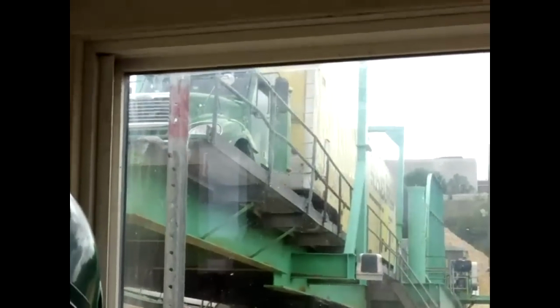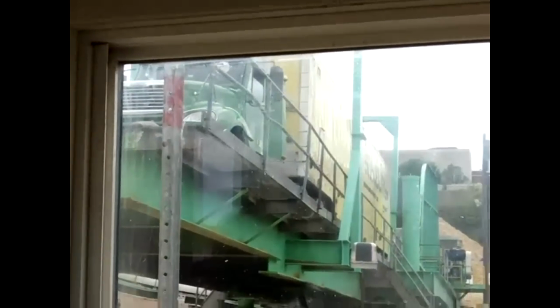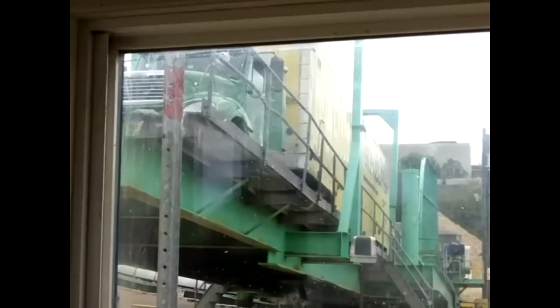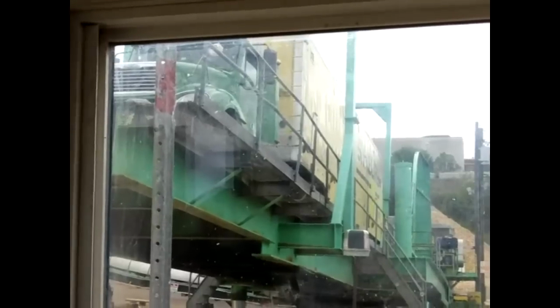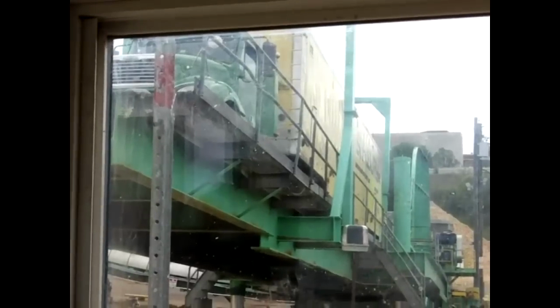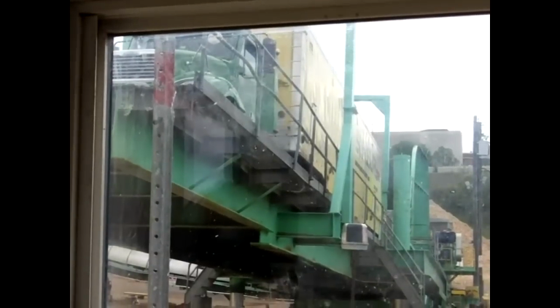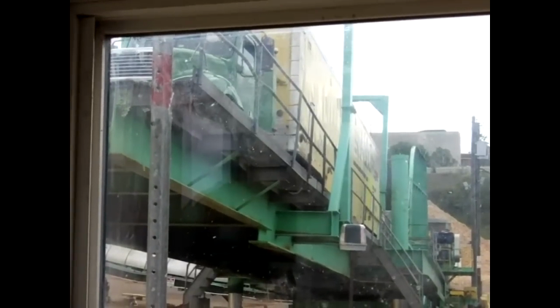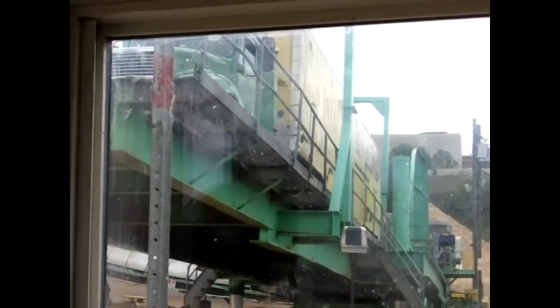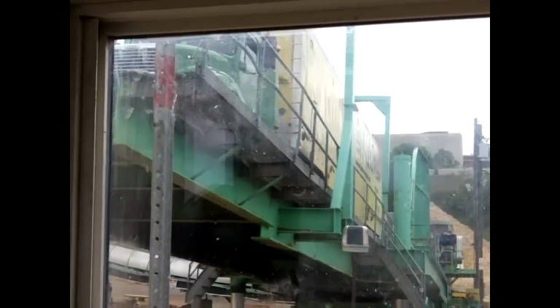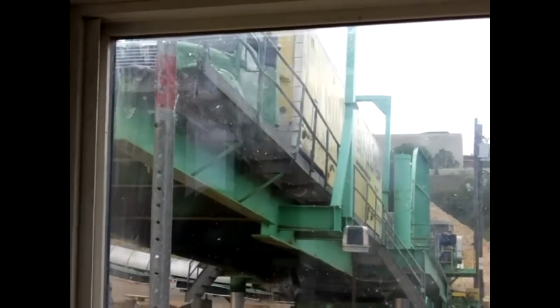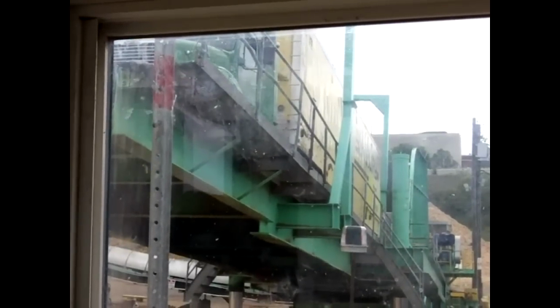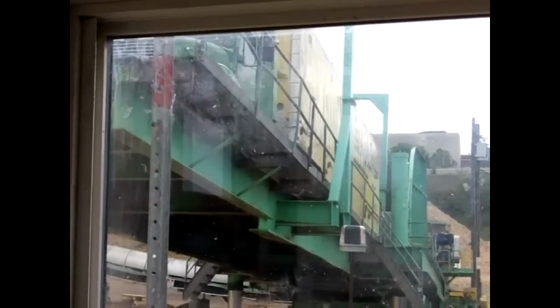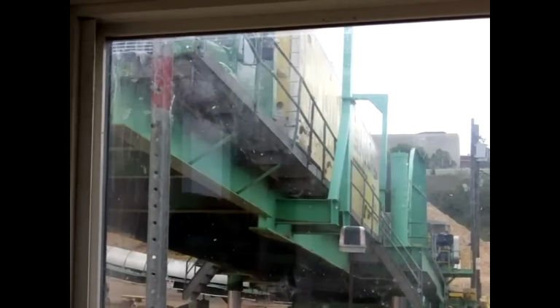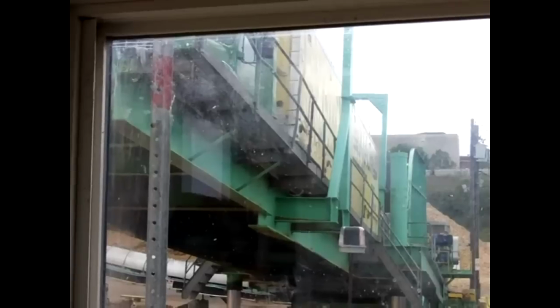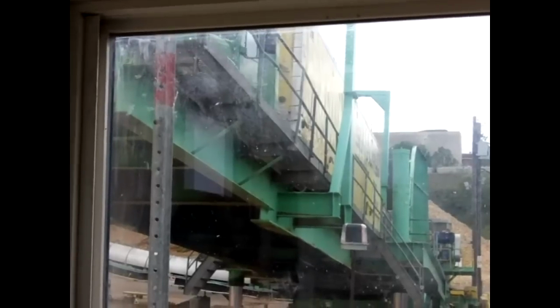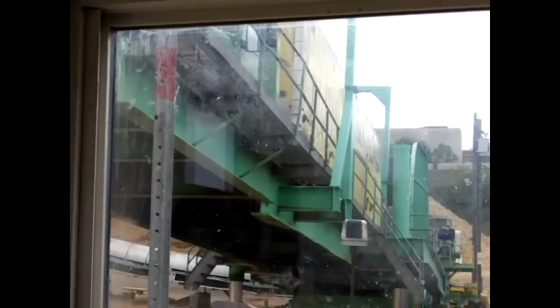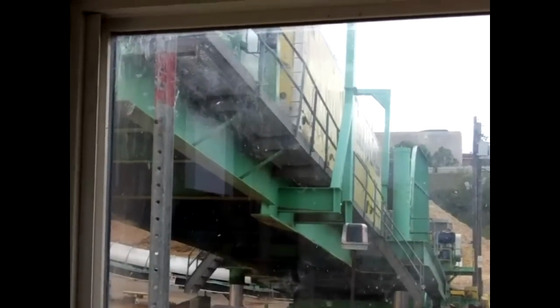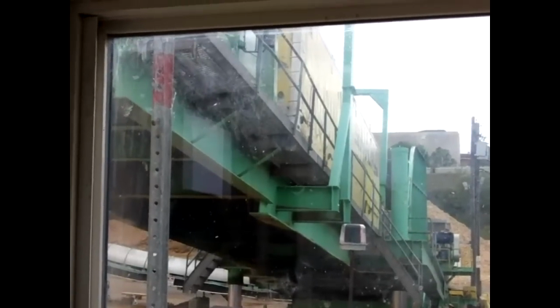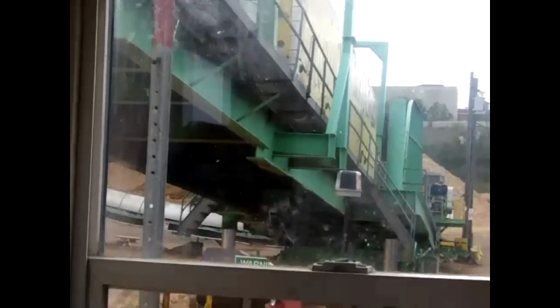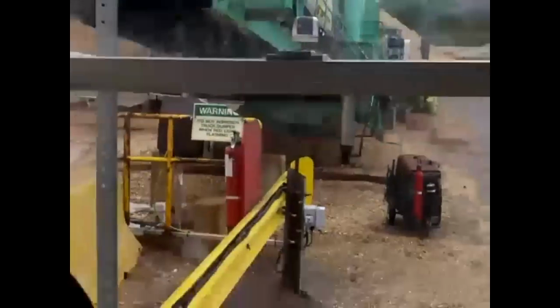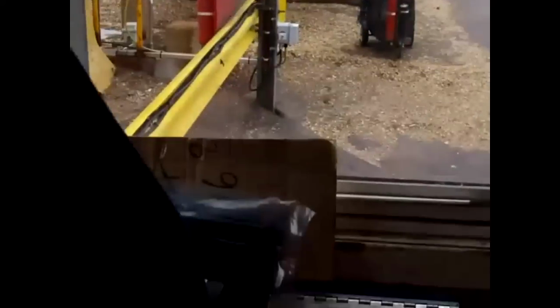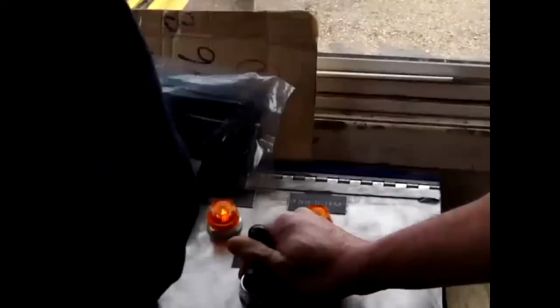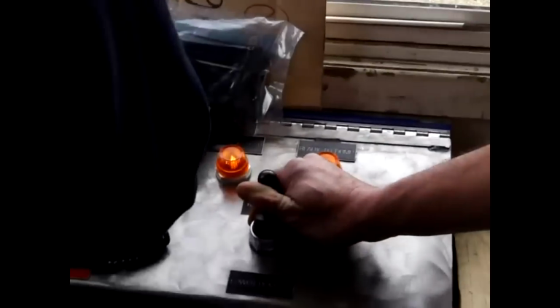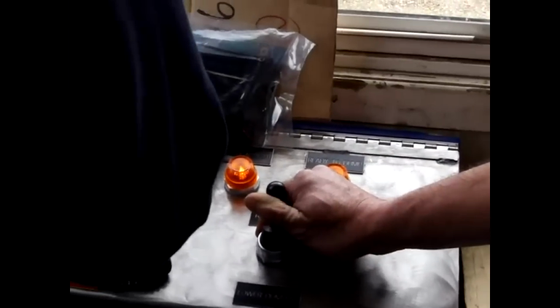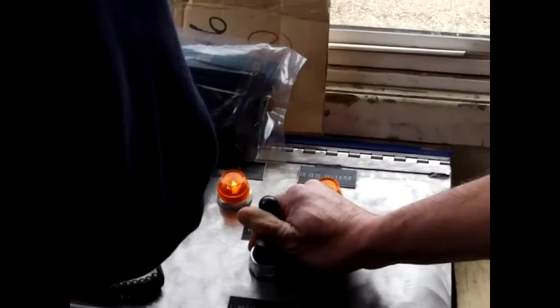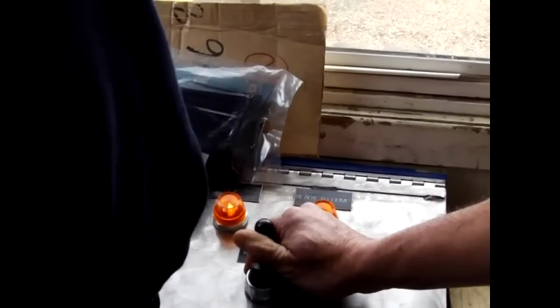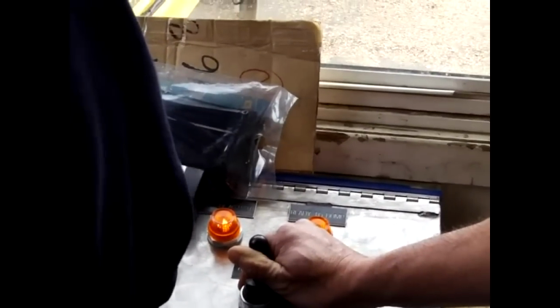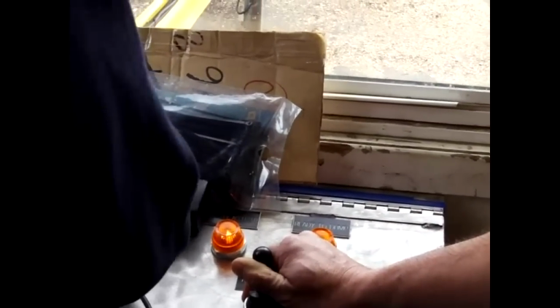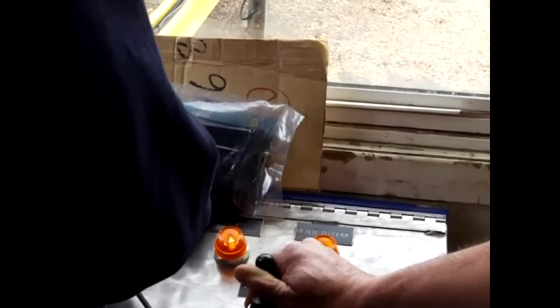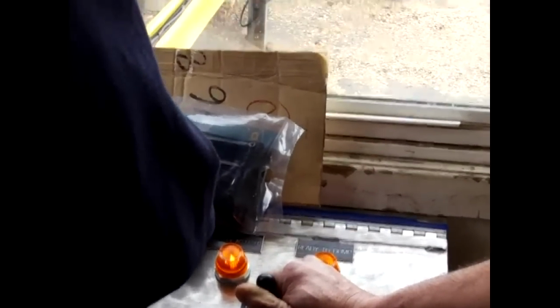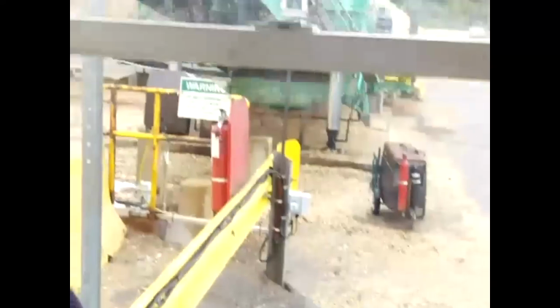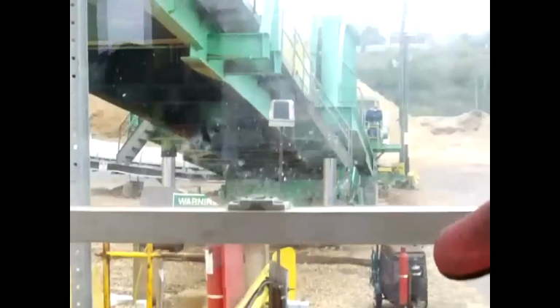The ticket is scanned, and that enables the dumper to dump the truck. It also provides a signal to reposition the stacker conveyor.